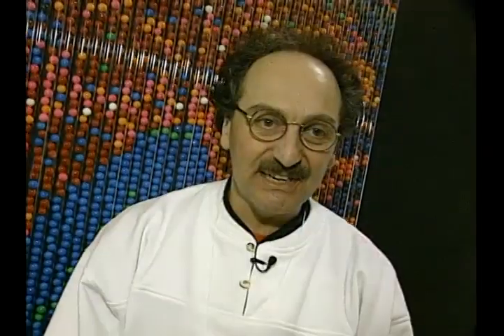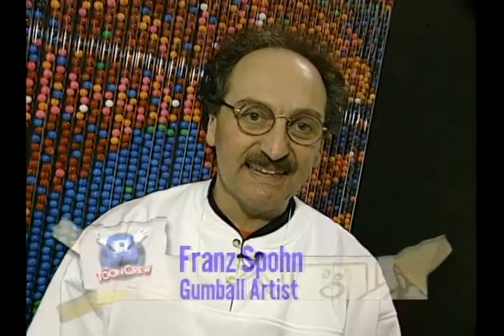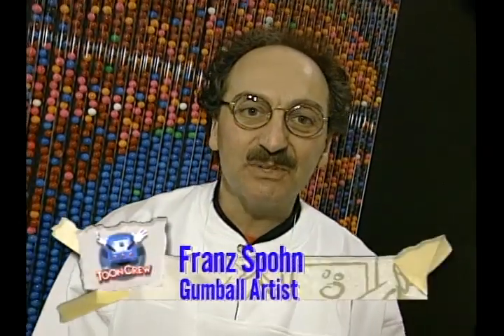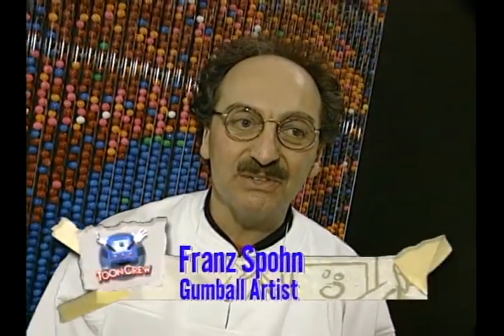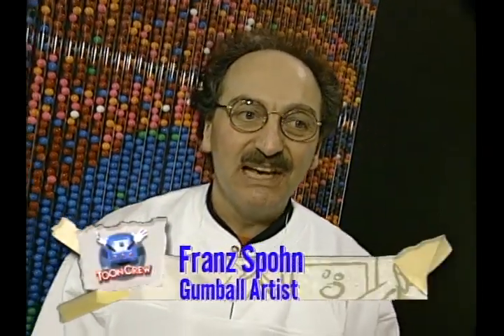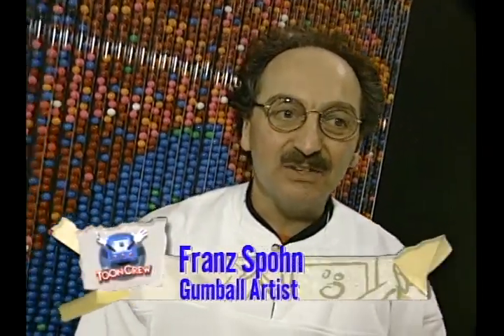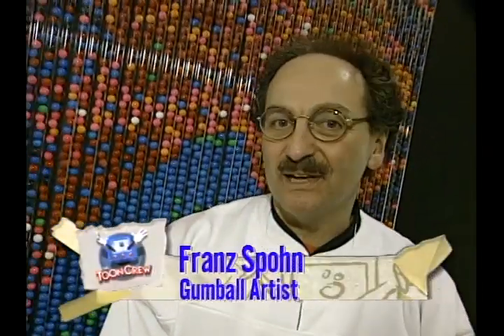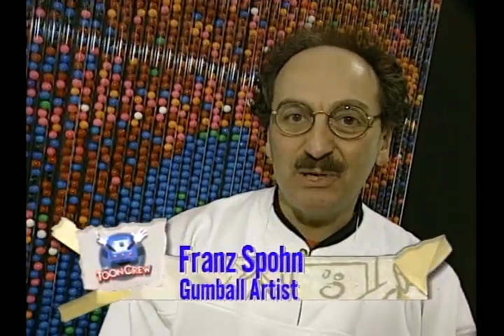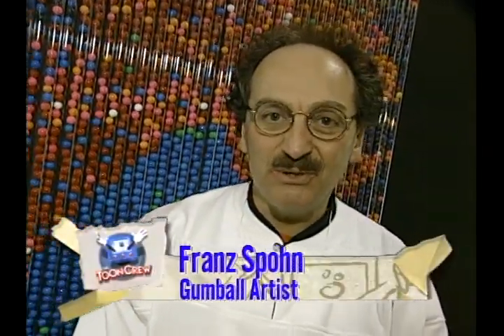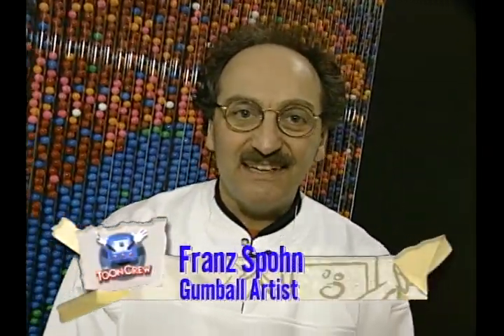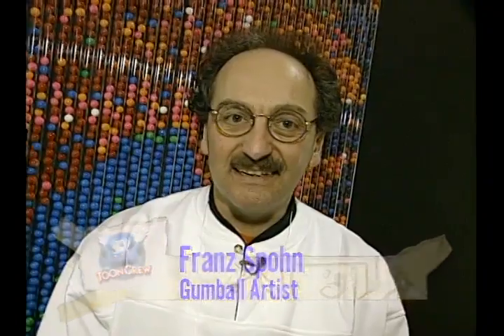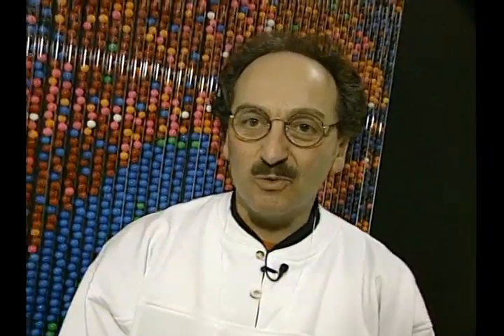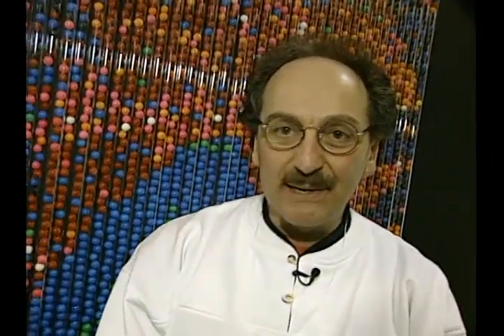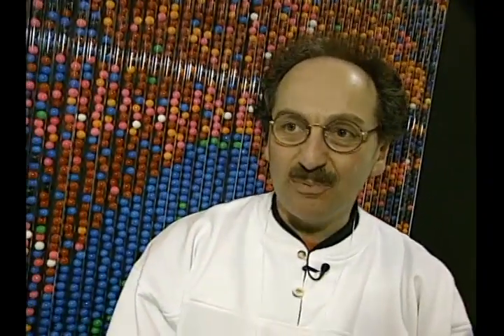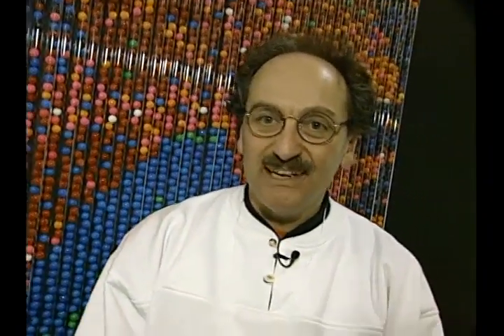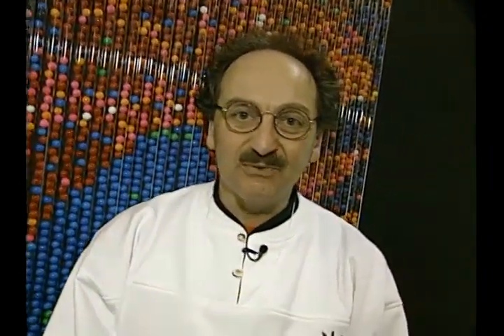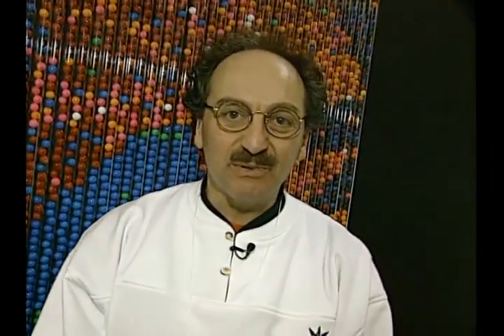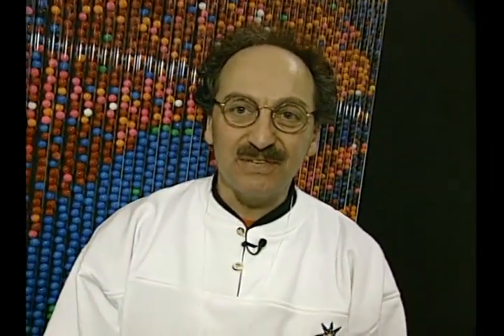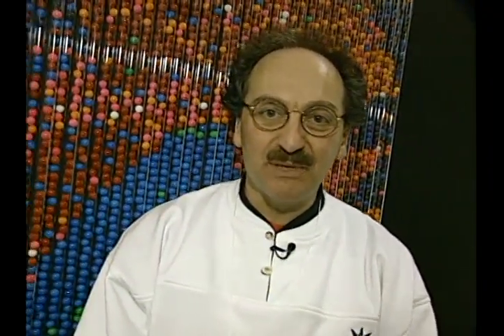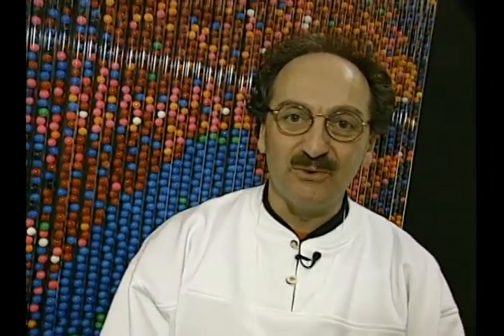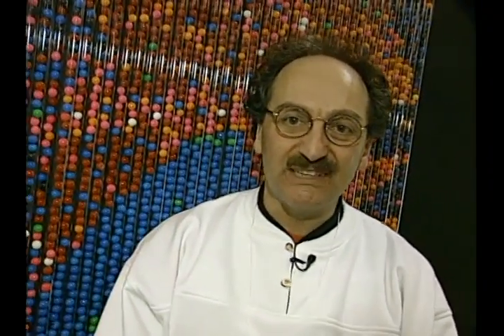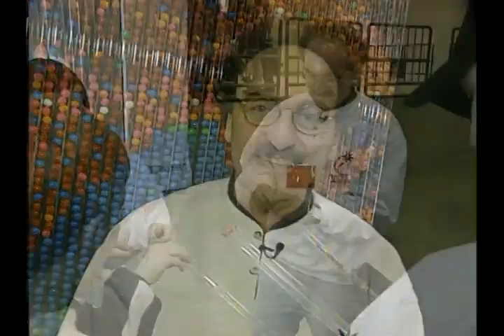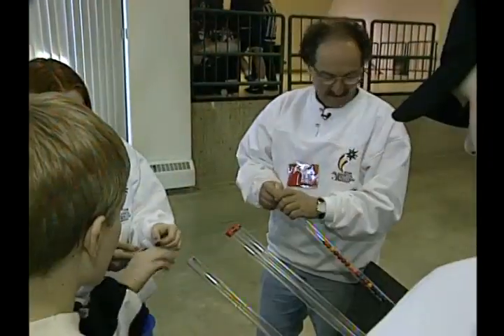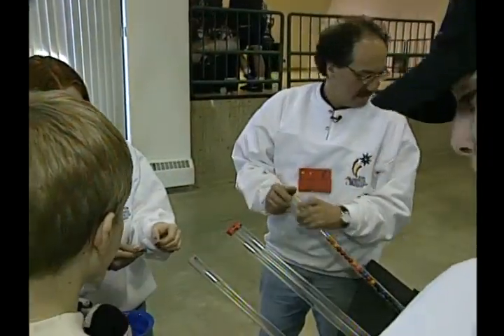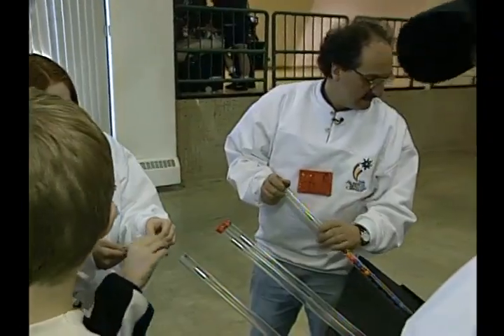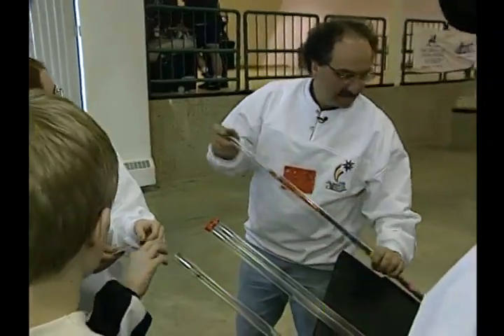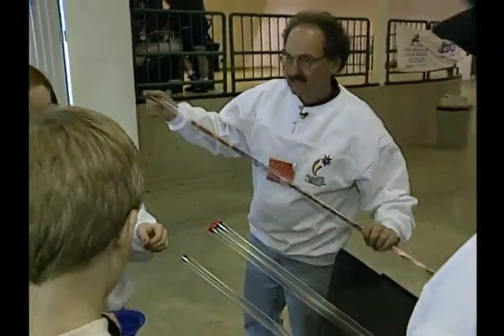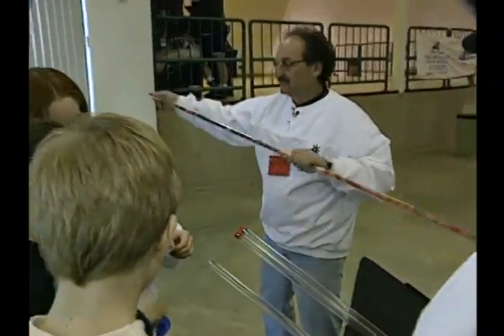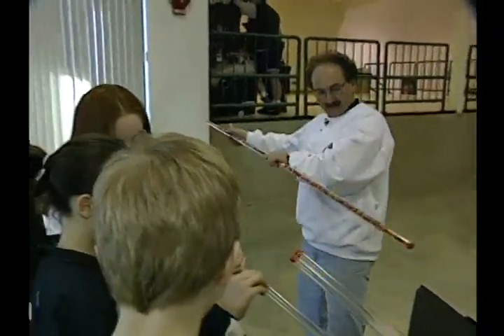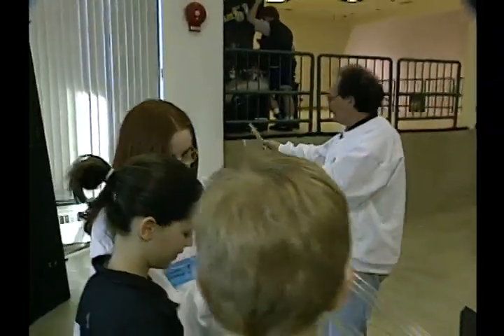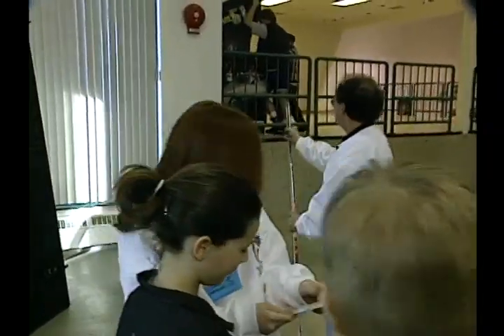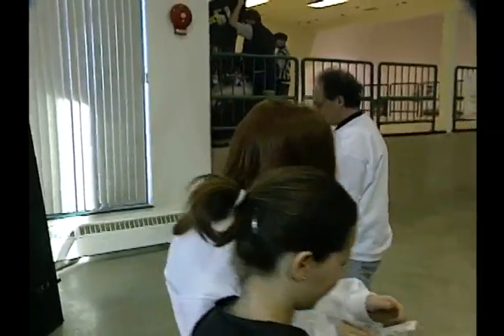I like this because I get to meet lots of people, I get great help, I get to visit places I've never been before, and for me it's very enjoyable to share my art with so many people.